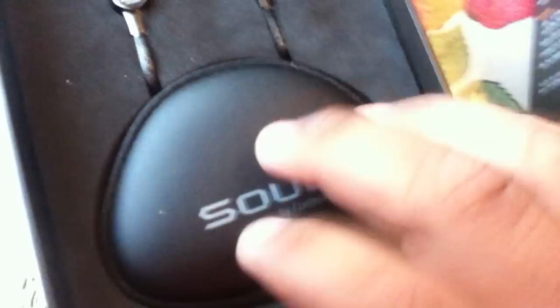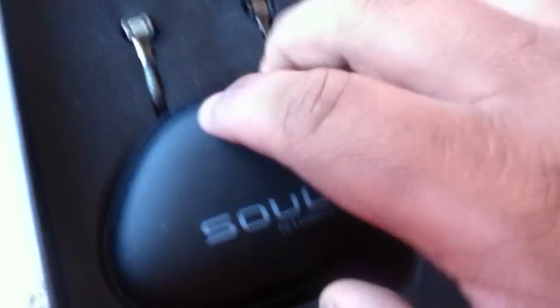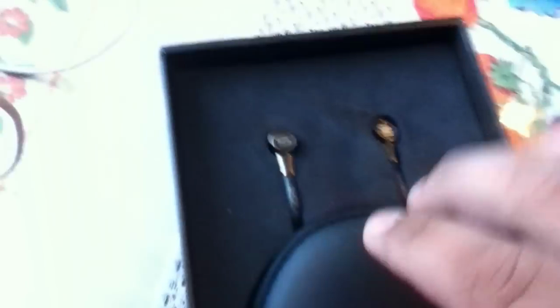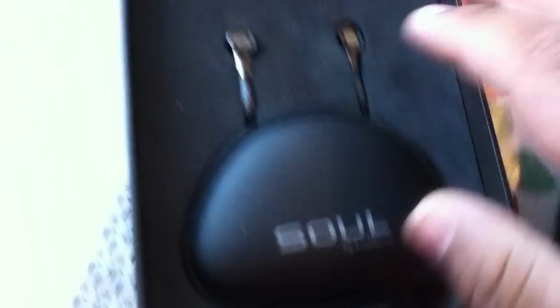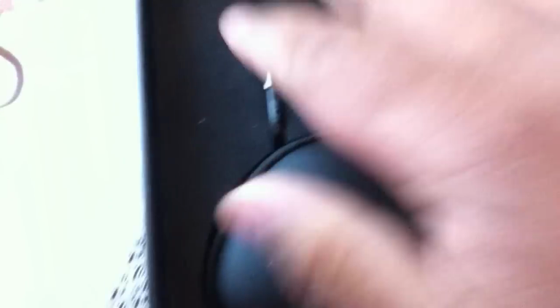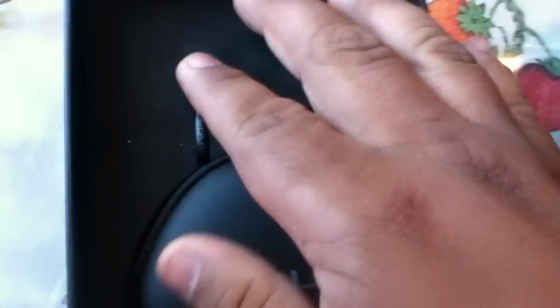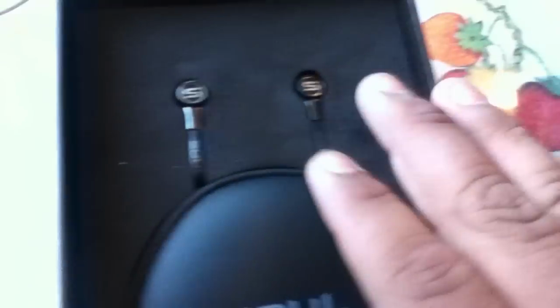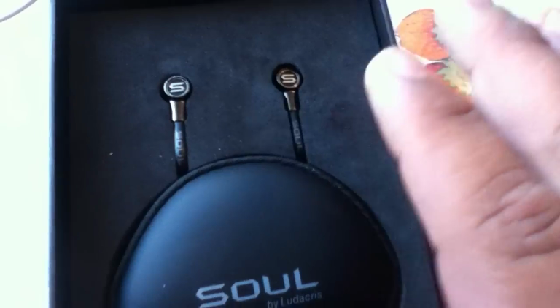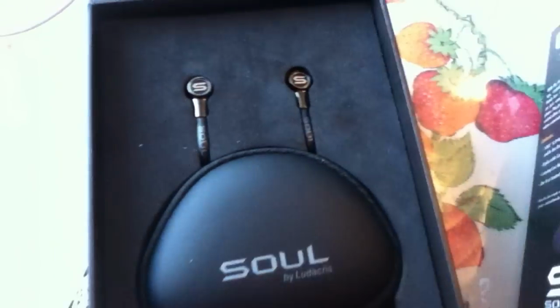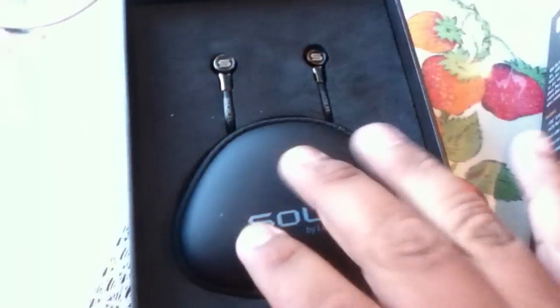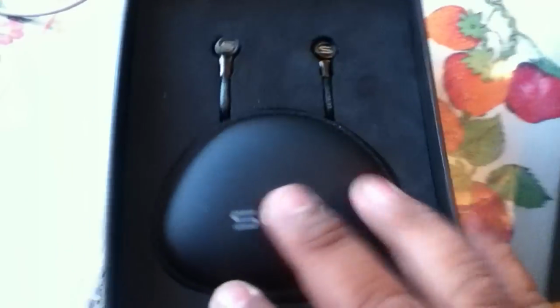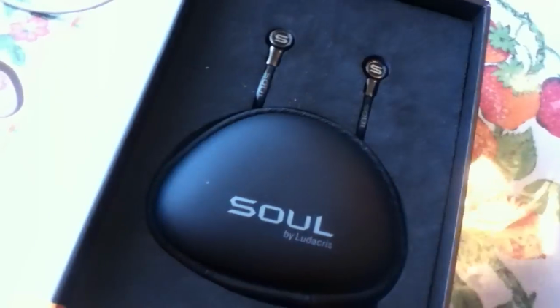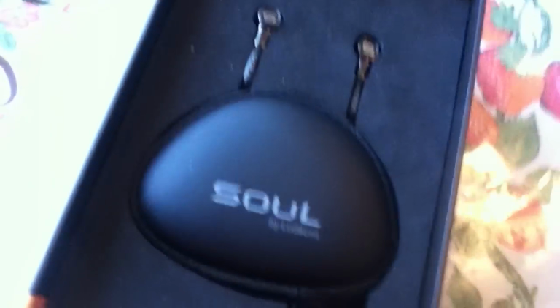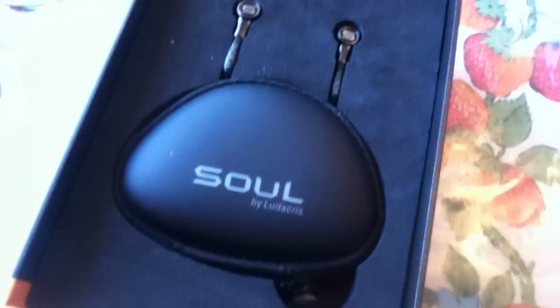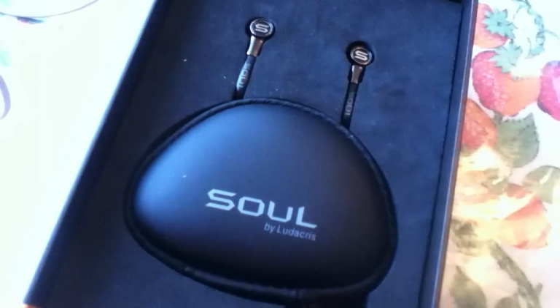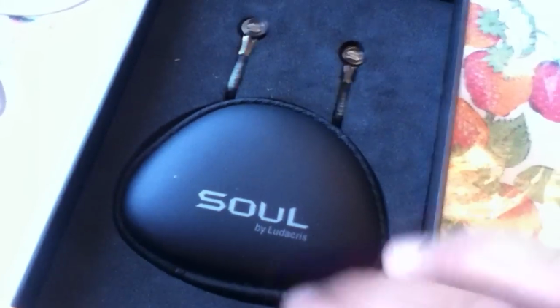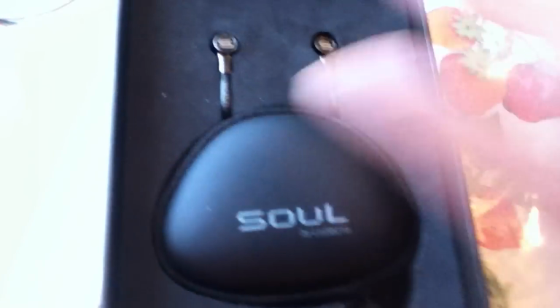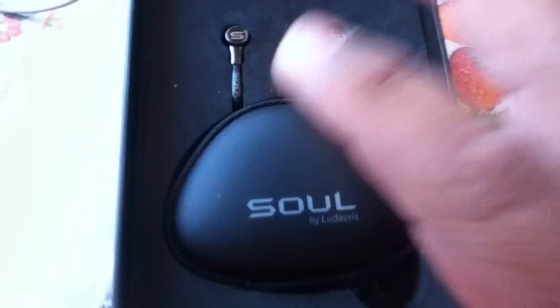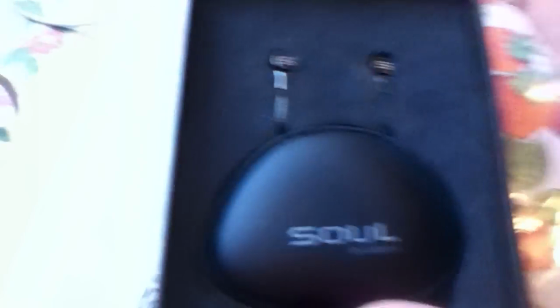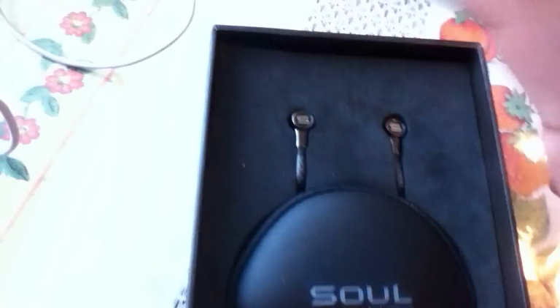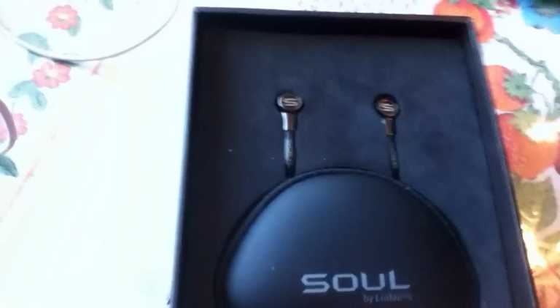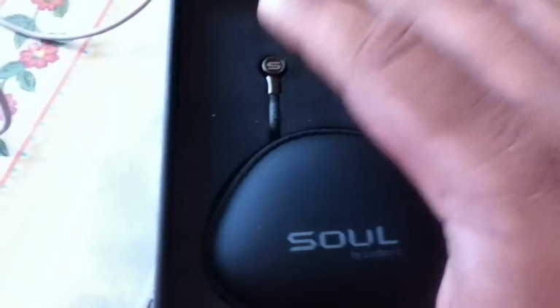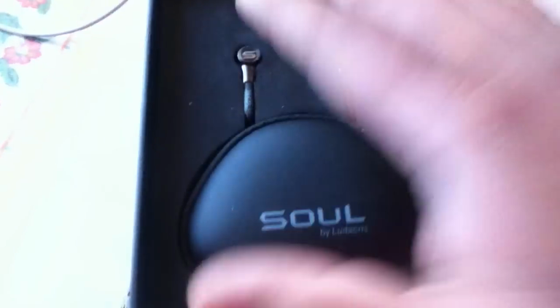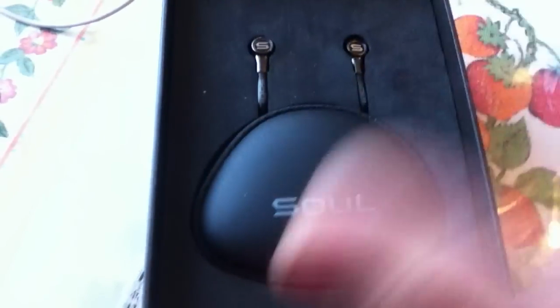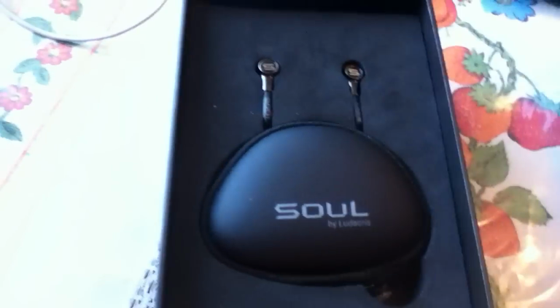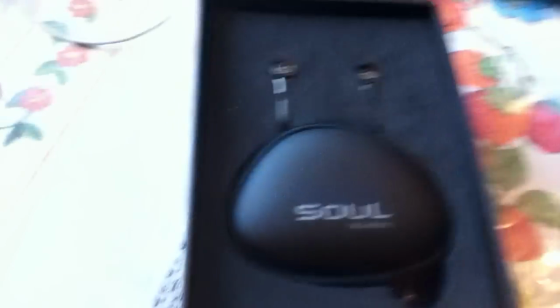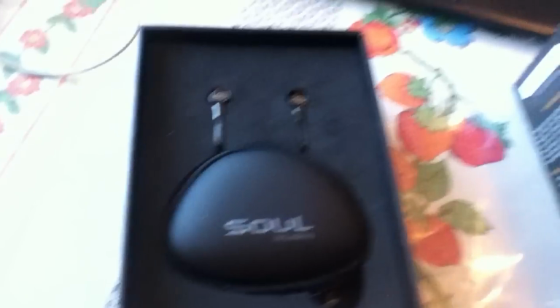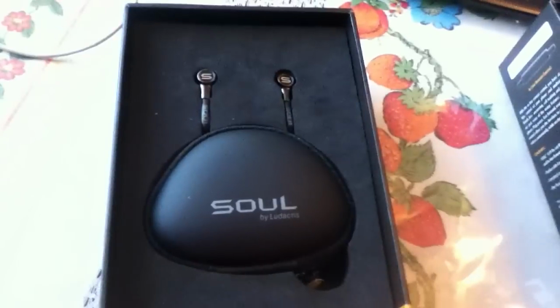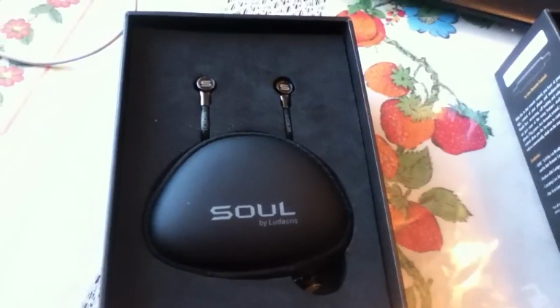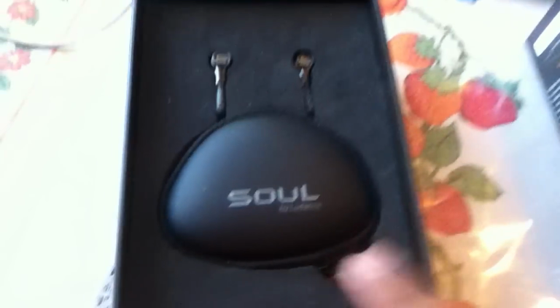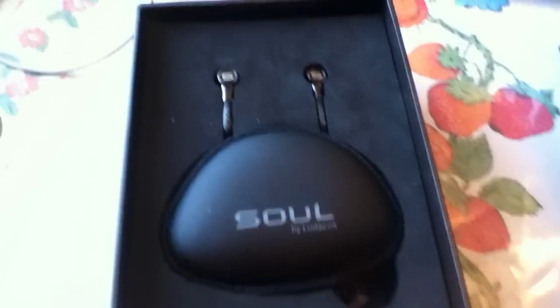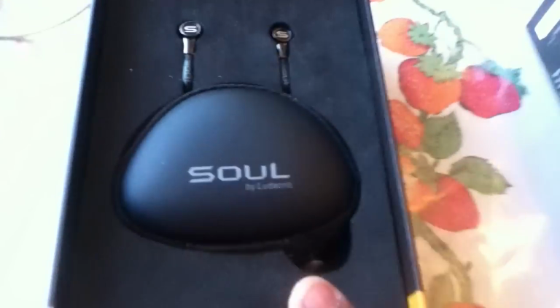Right here it's nice, I like it. In my opinion it has a better front cover and better placement than the iBeats by Dre.